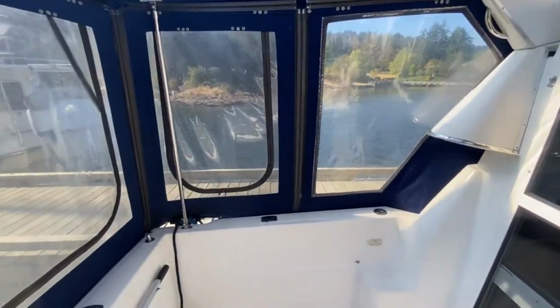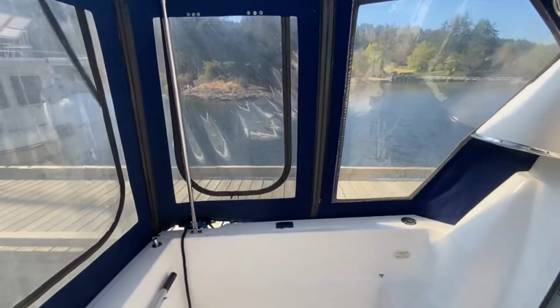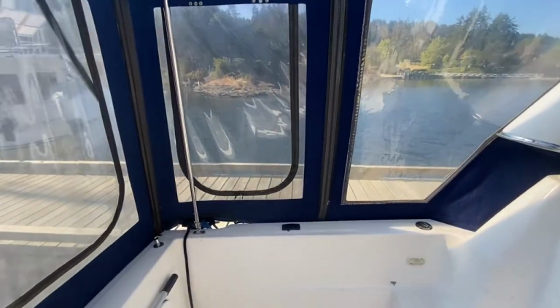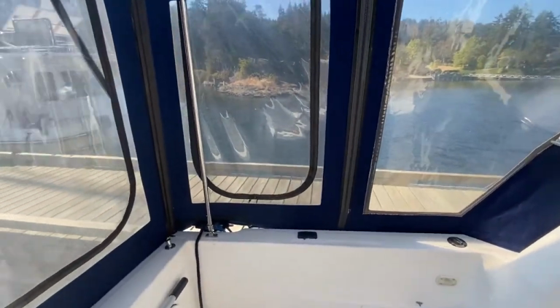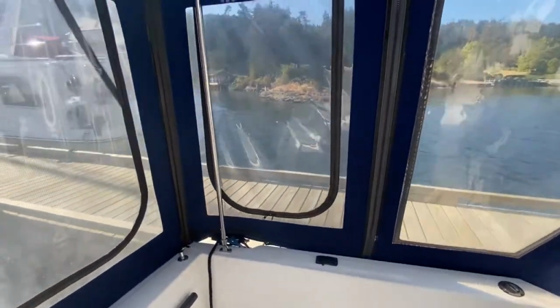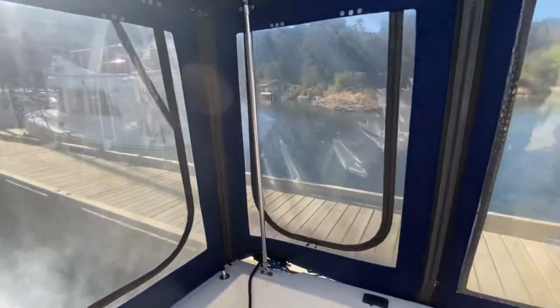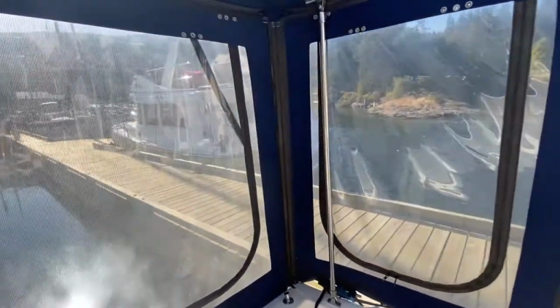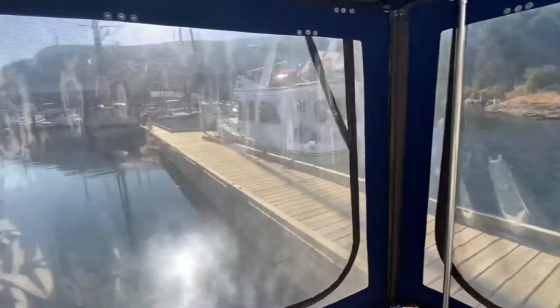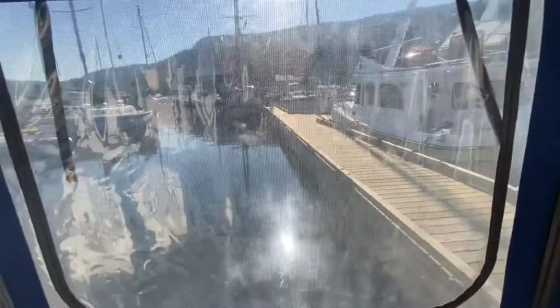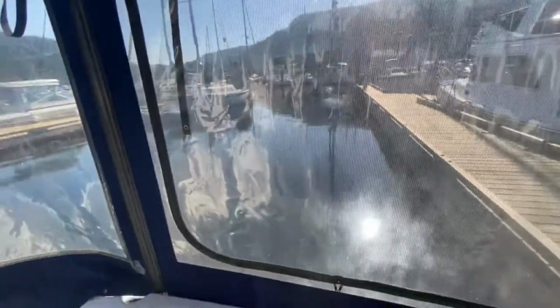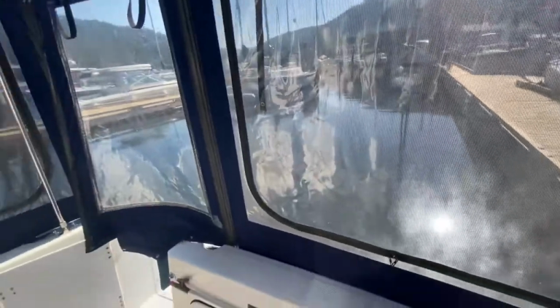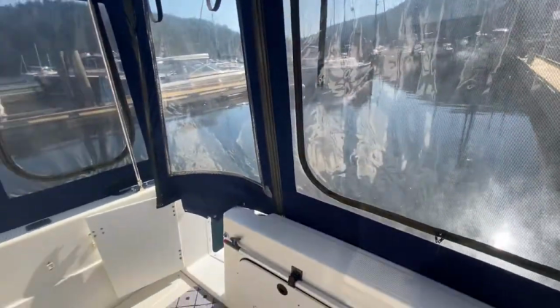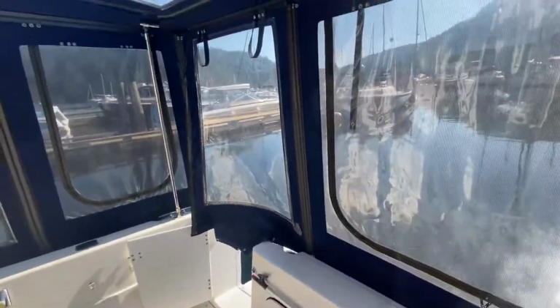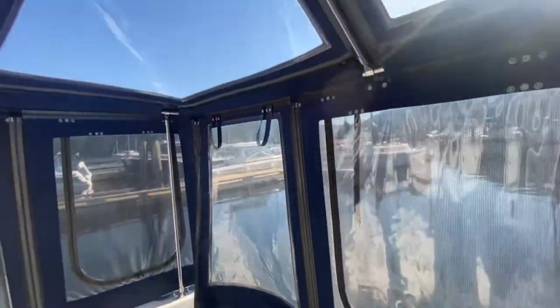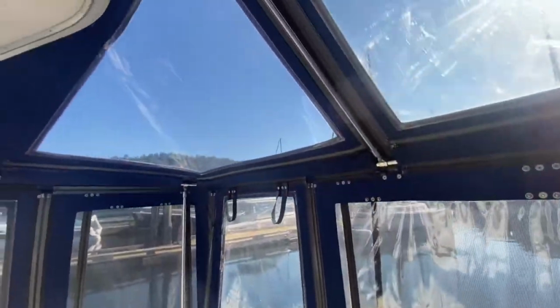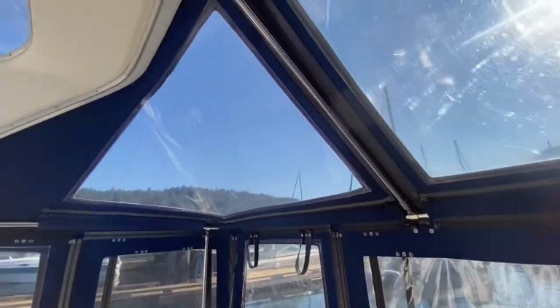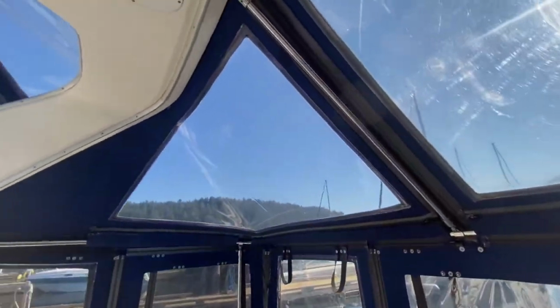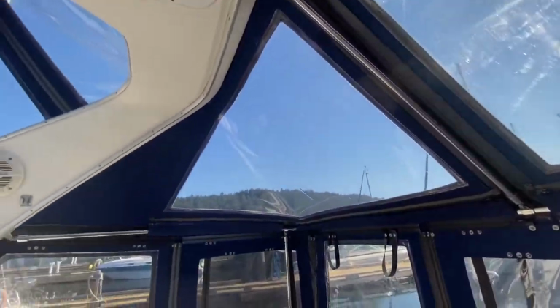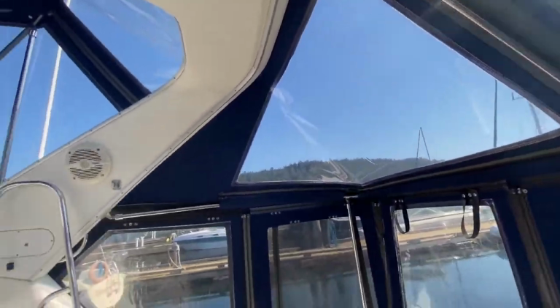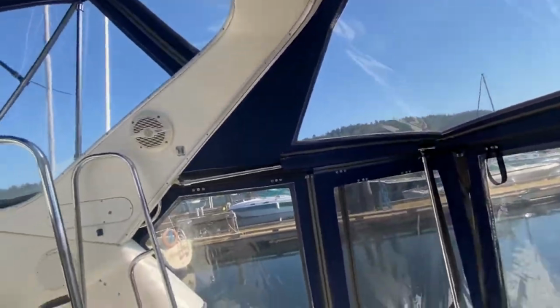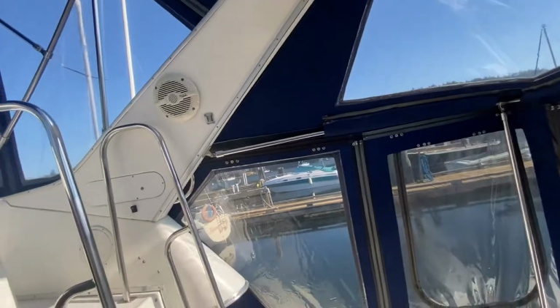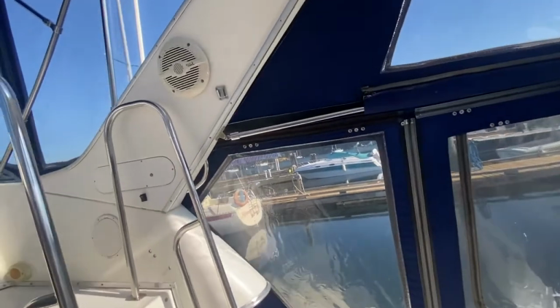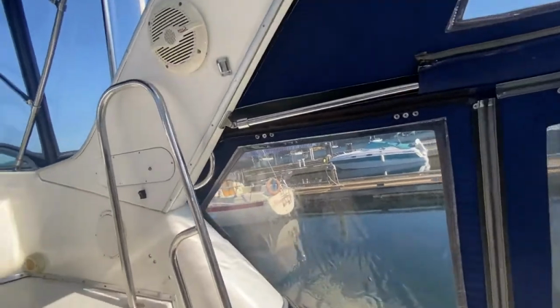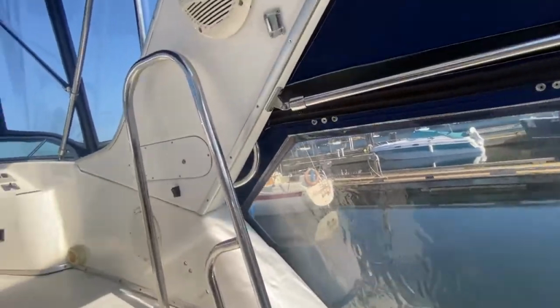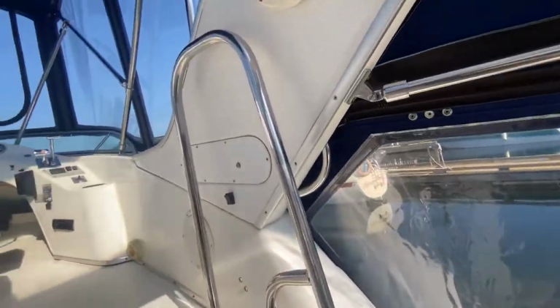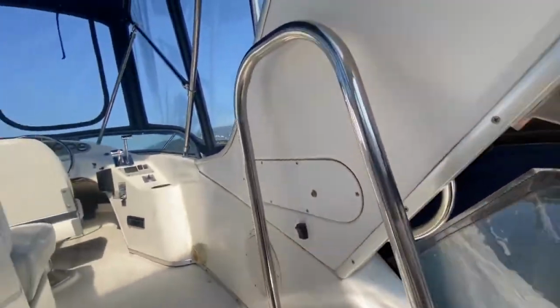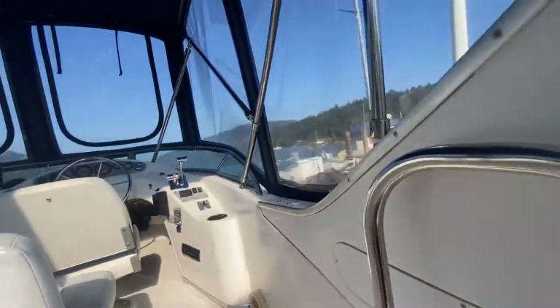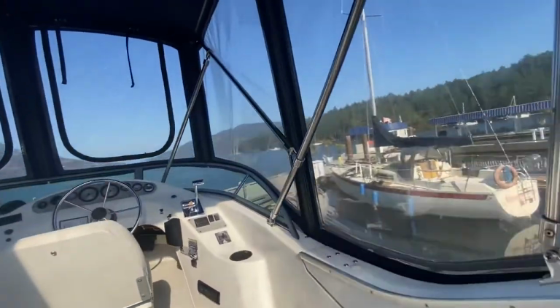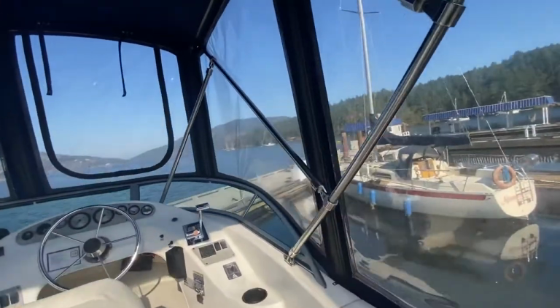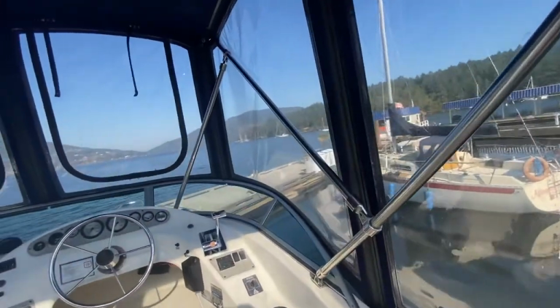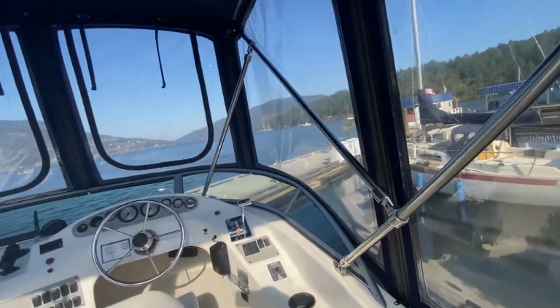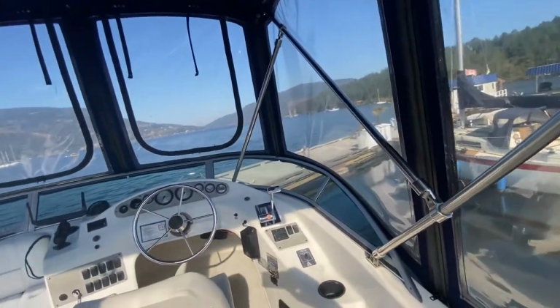It's got the screens and roll-up windows in the back here. It's a full camper back canvas. The windows are in excellent shape and it has a bridge enclosure to really extend the useful season of the boat as well.